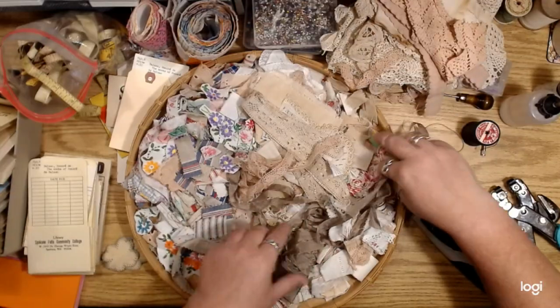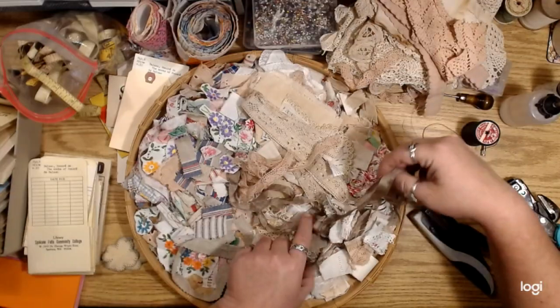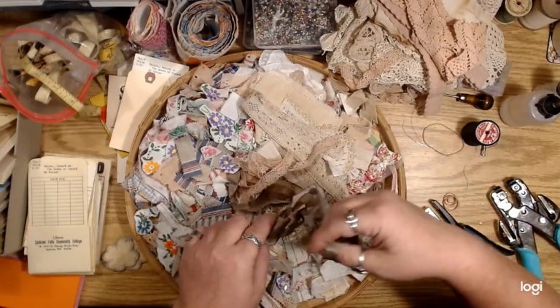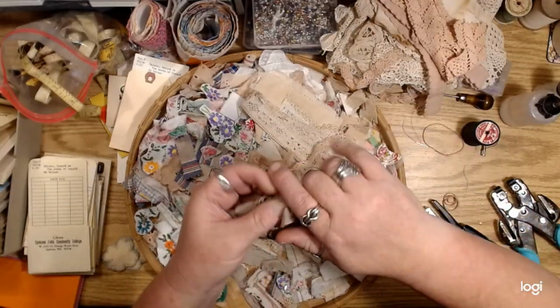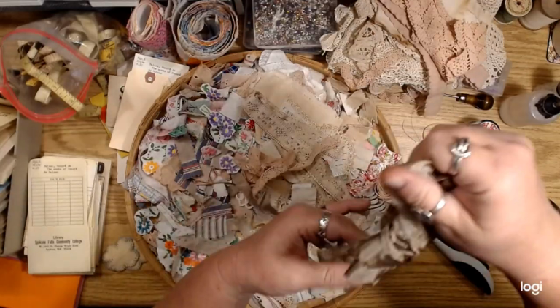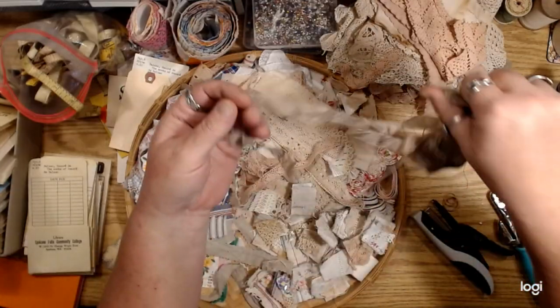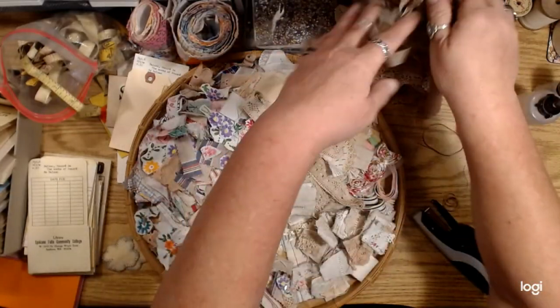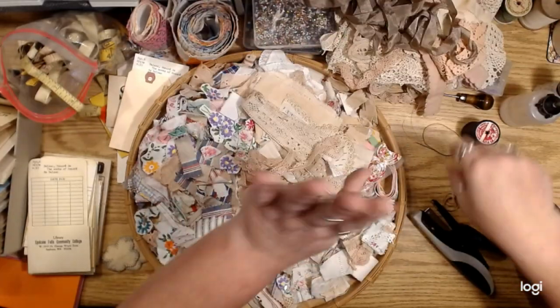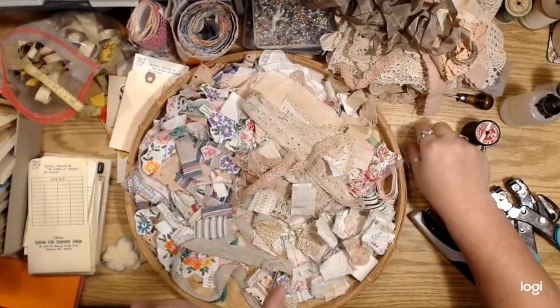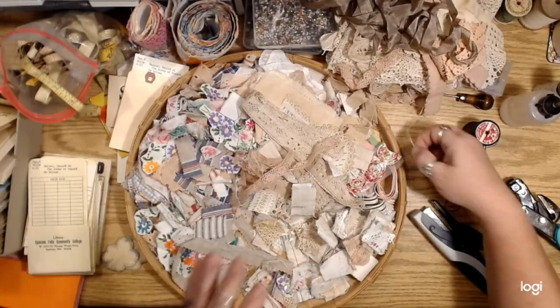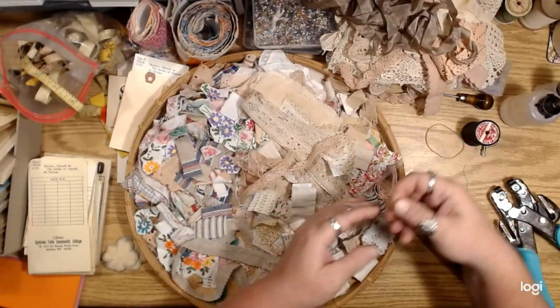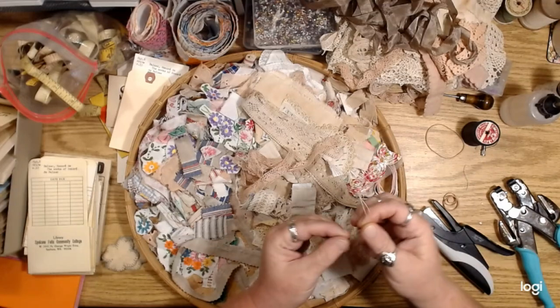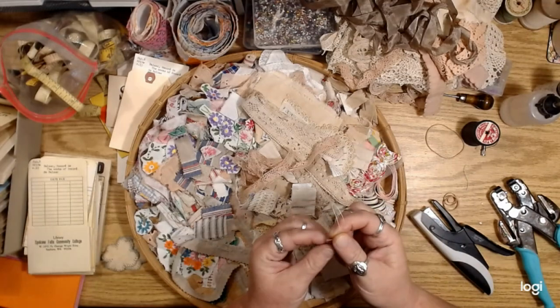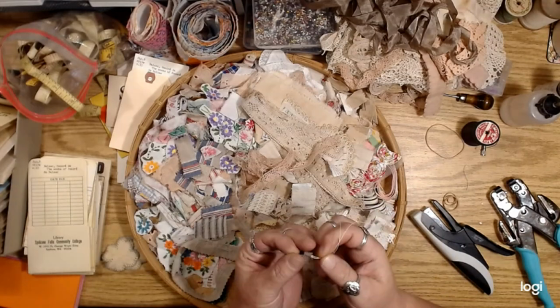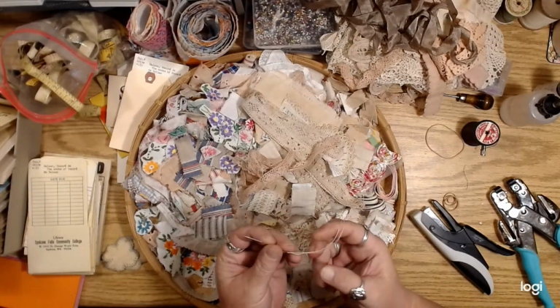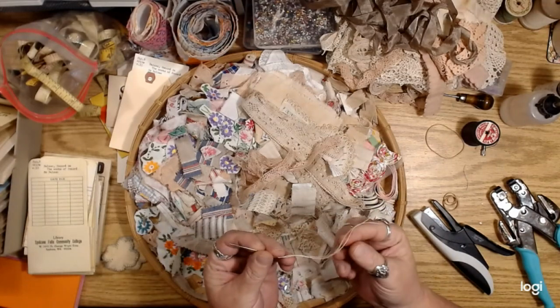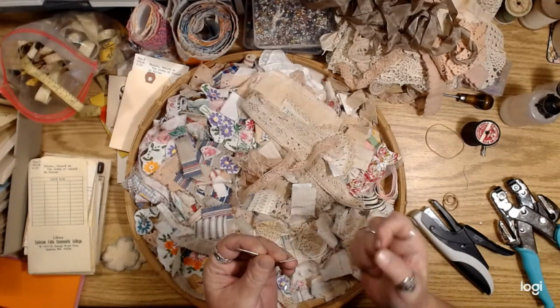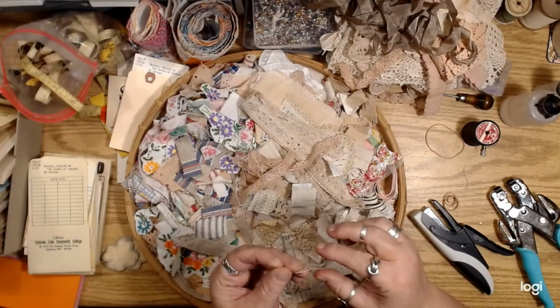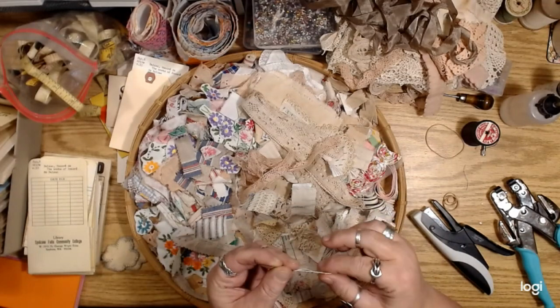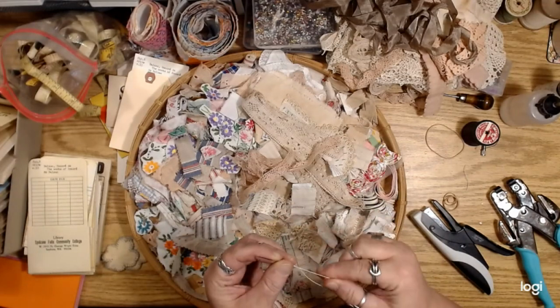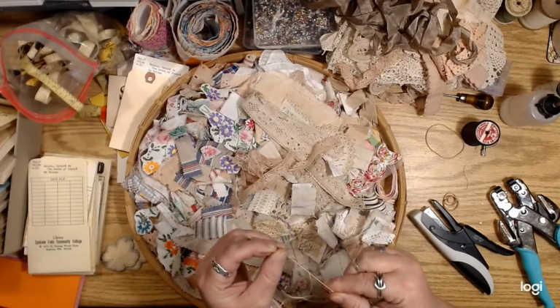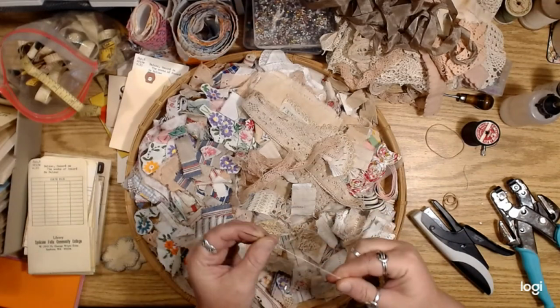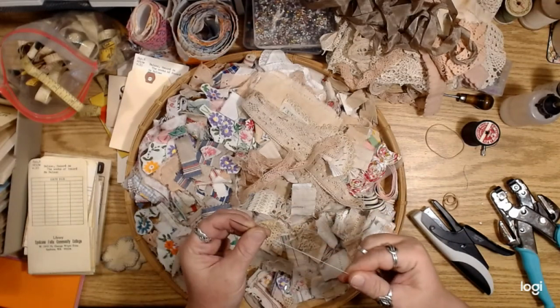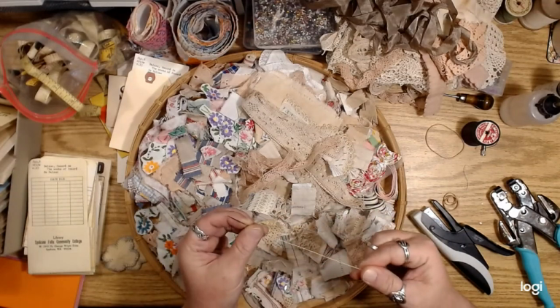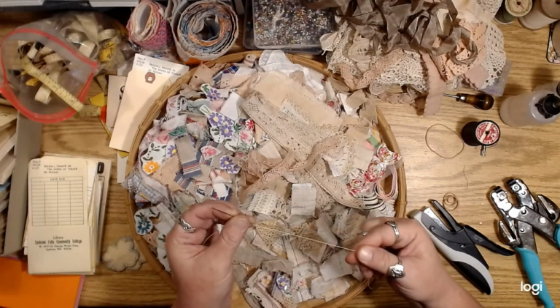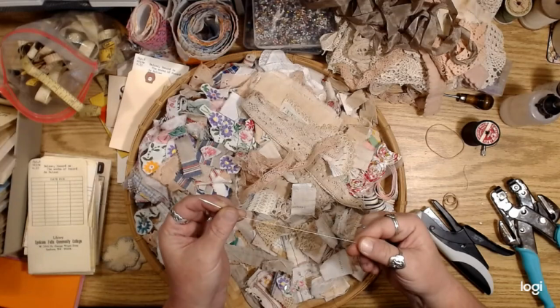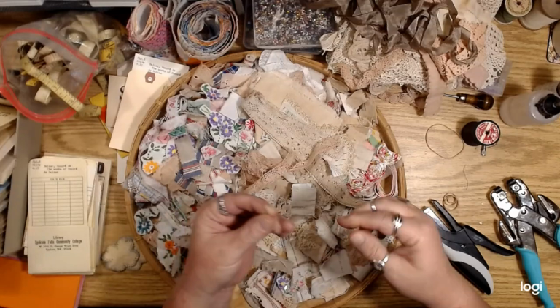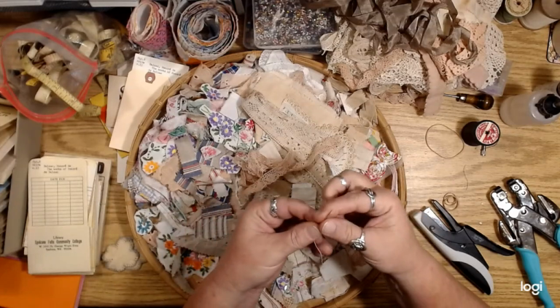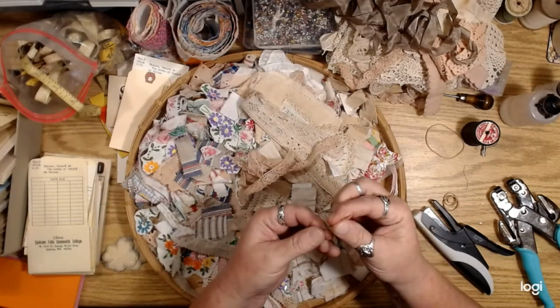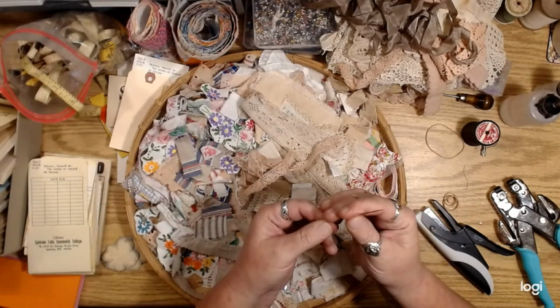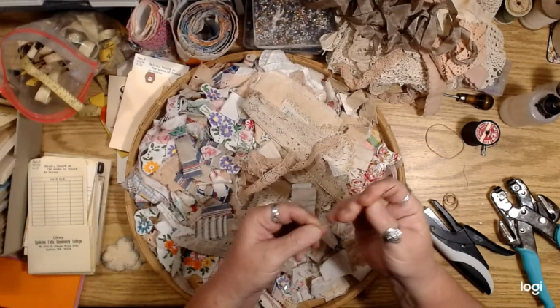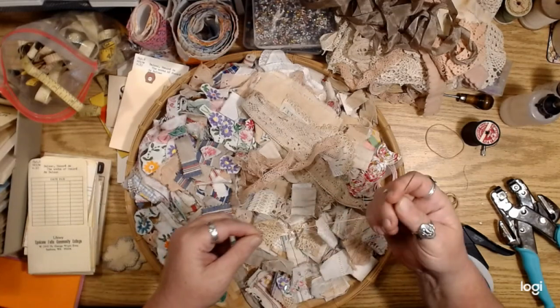So here's how I do just really super simple little fabric and lace clusters. I'll use the rest of this one little piece of thread — whoops, of course it came unthreaded and I can't see. Okay, there we go.